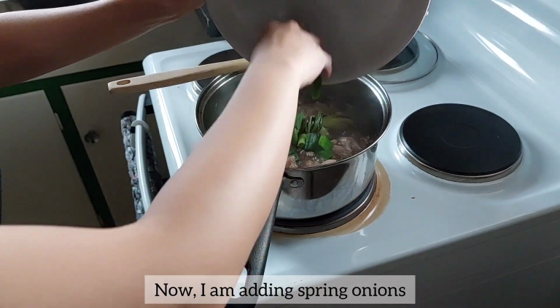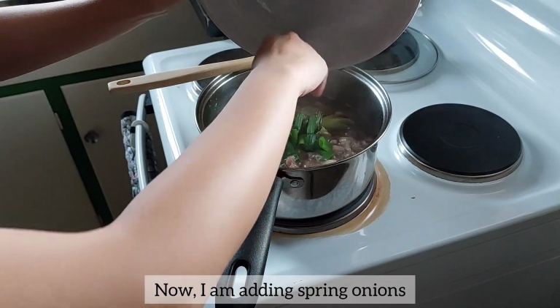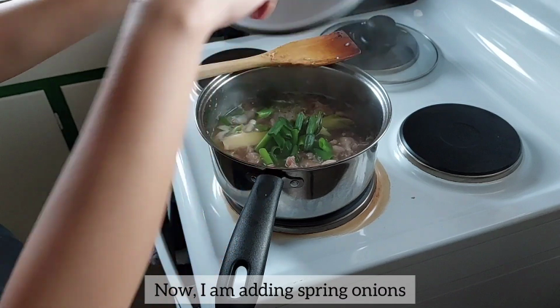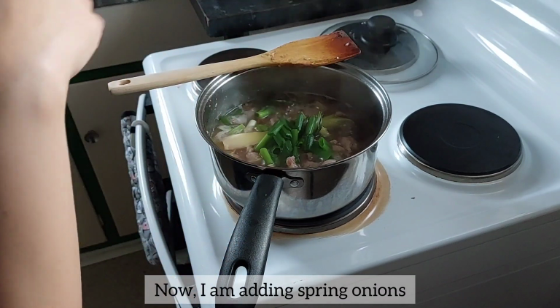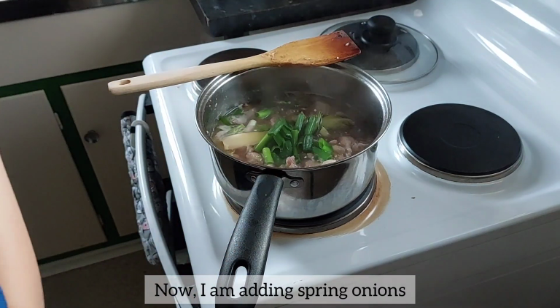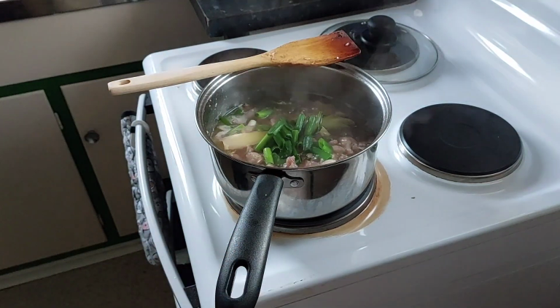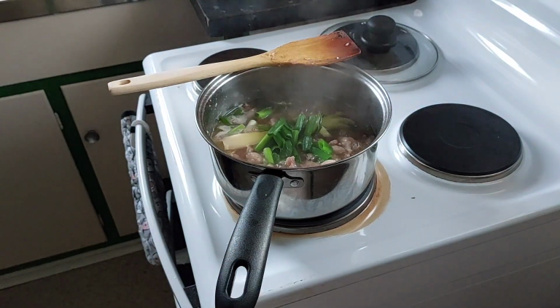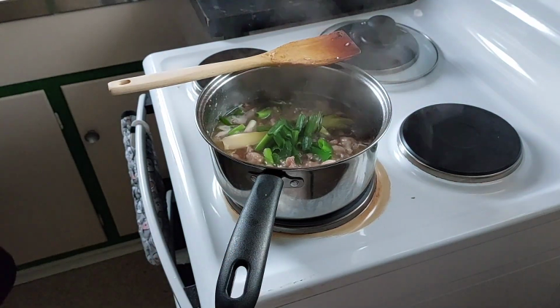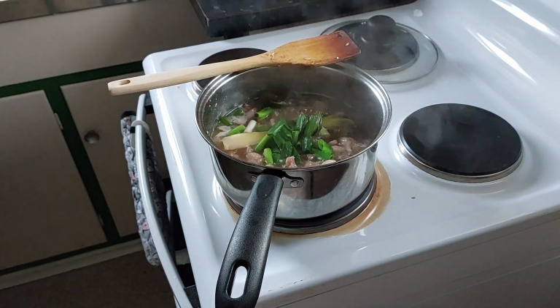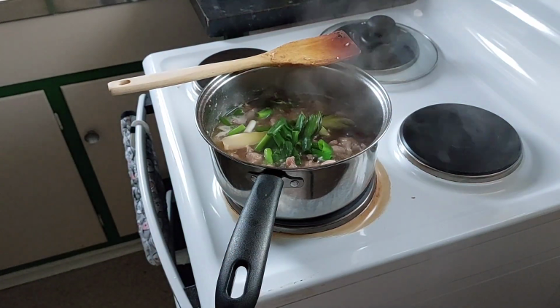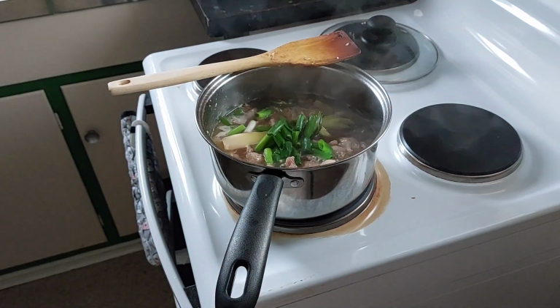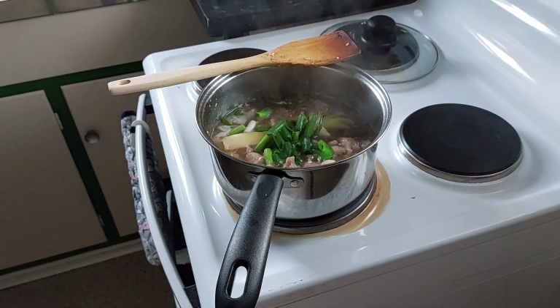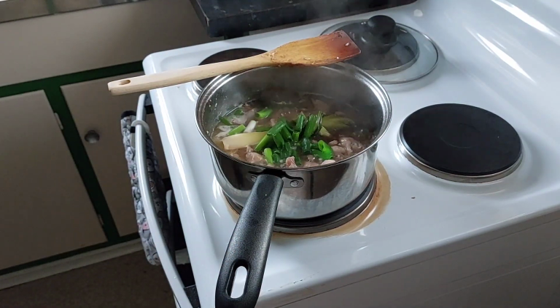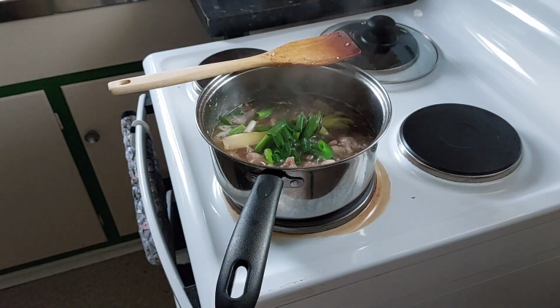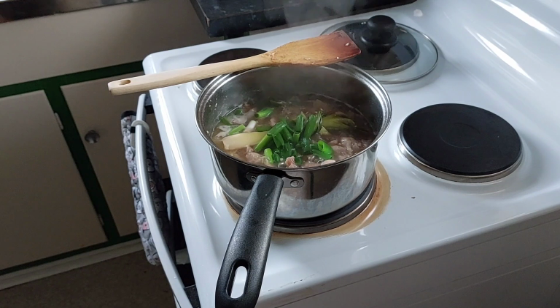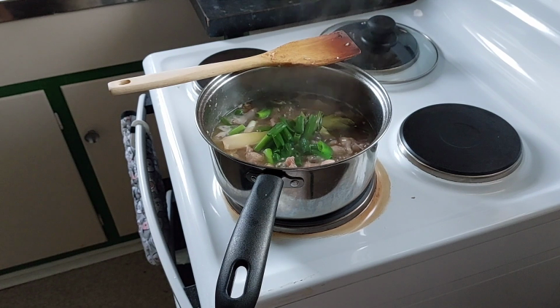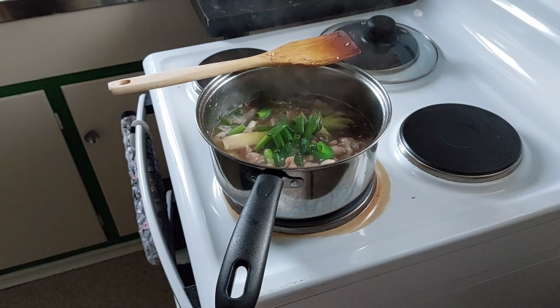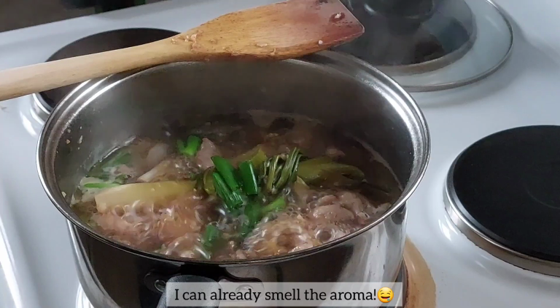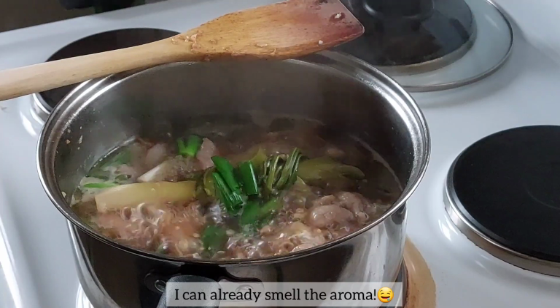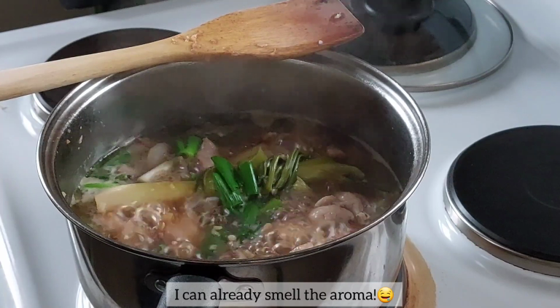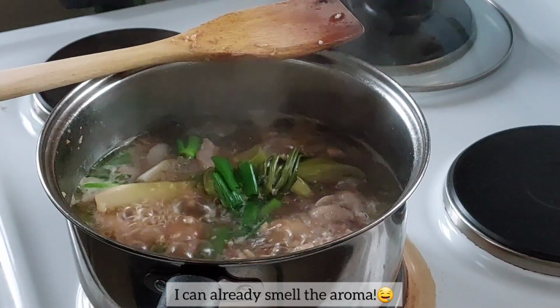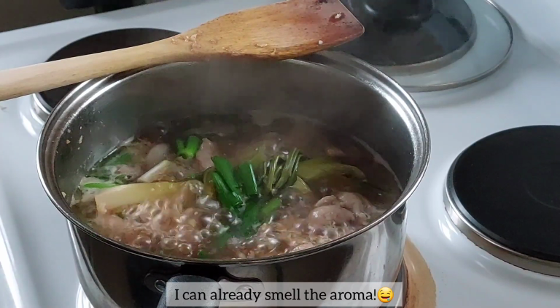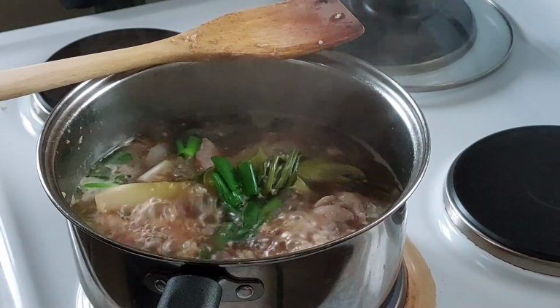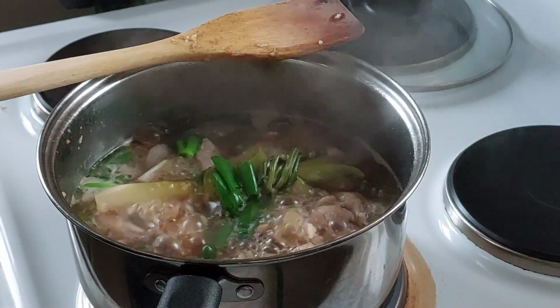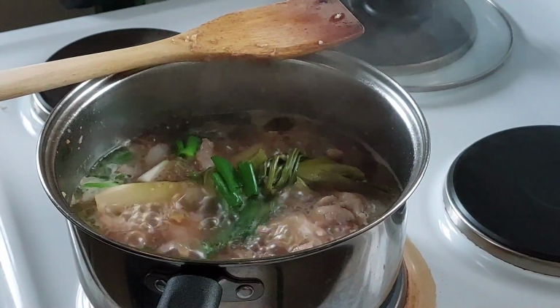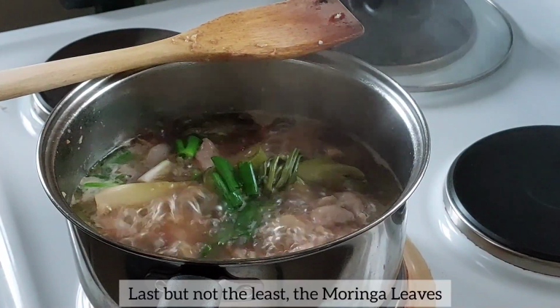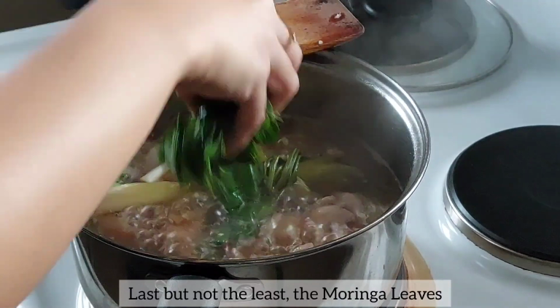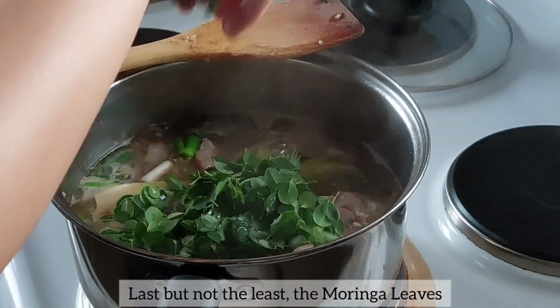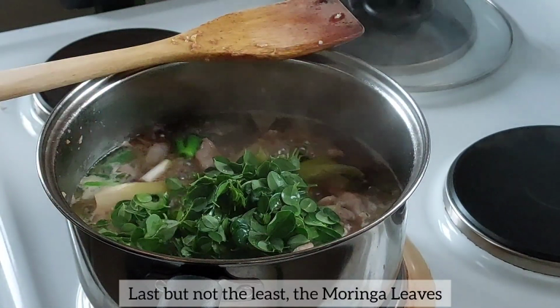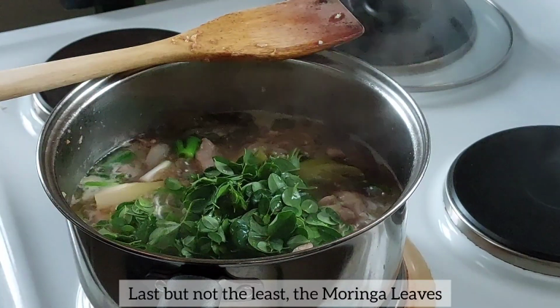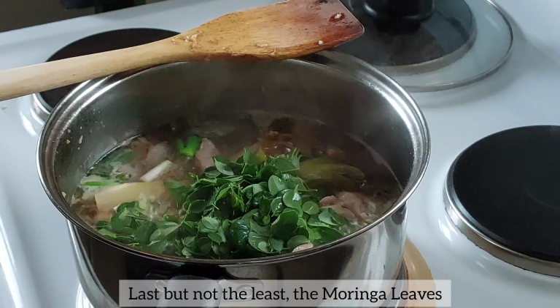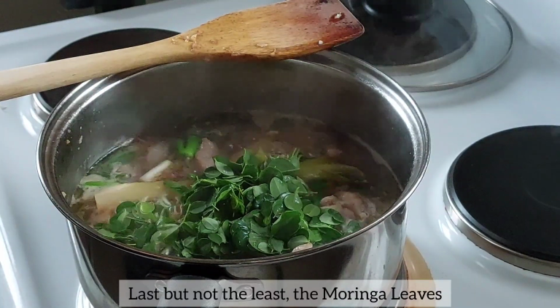Now I'm adding spring onions. I can already smell the aroma. Last but not the least, the moringa leaves.